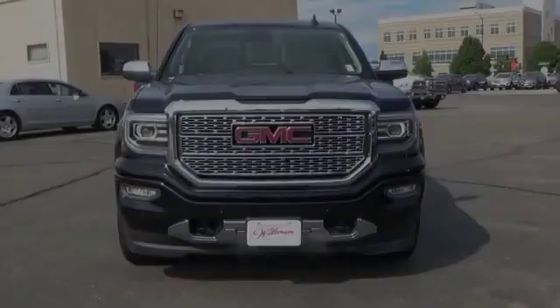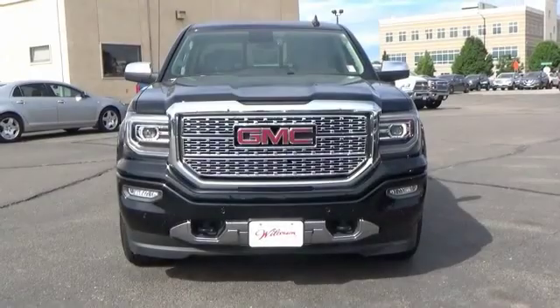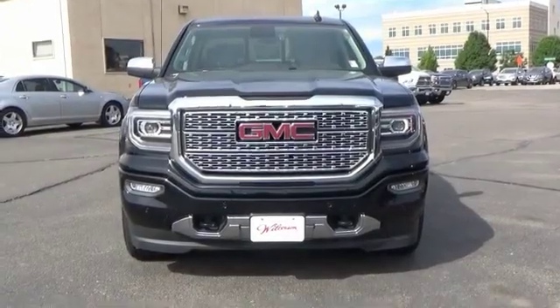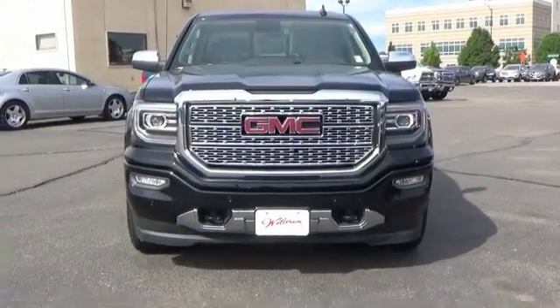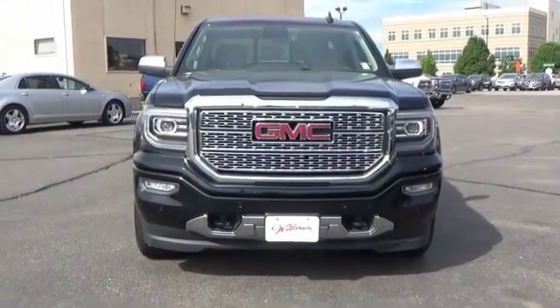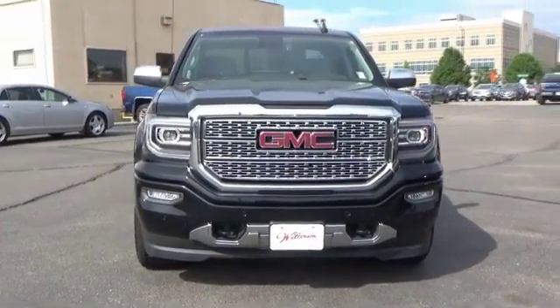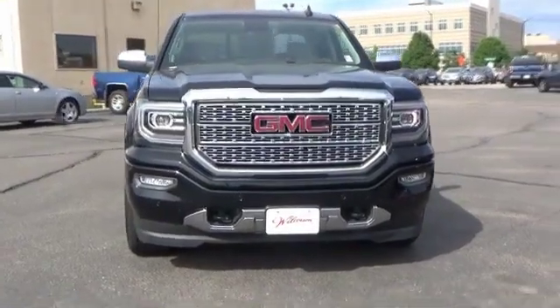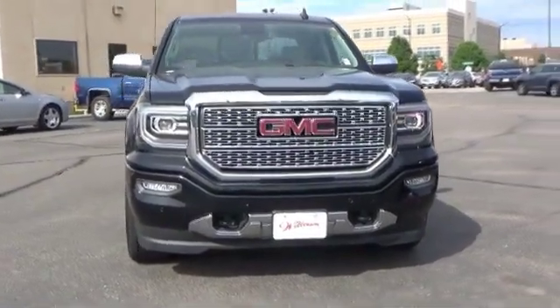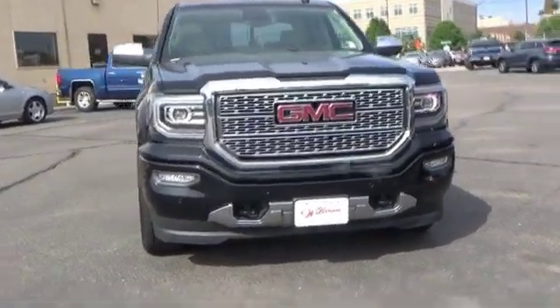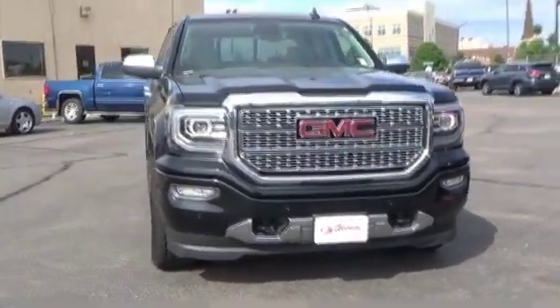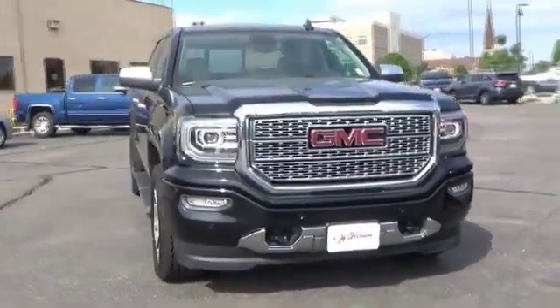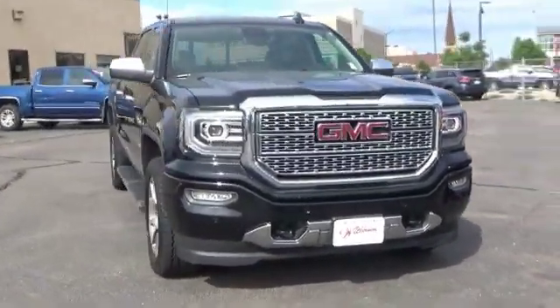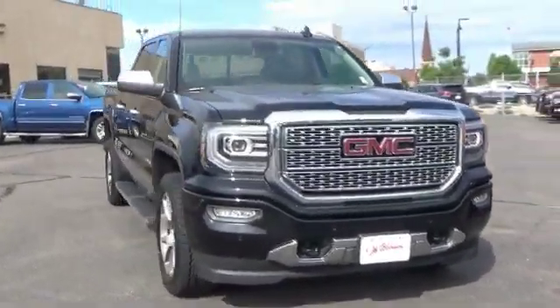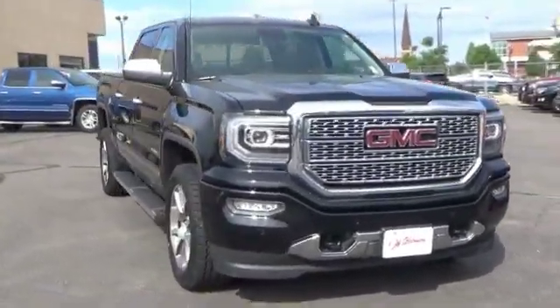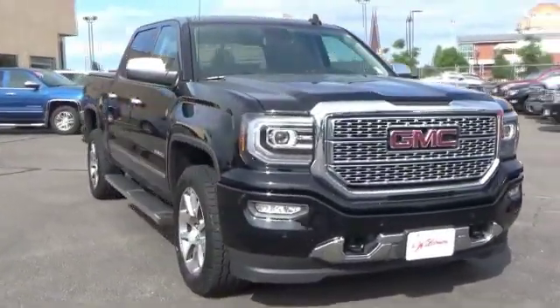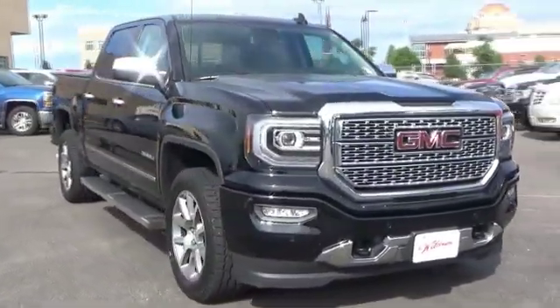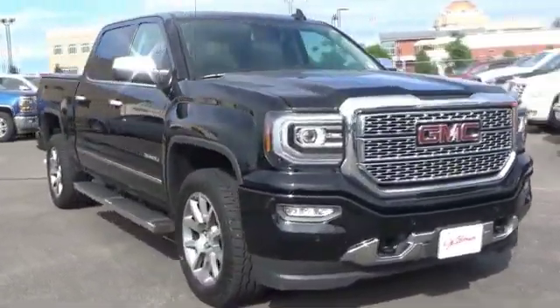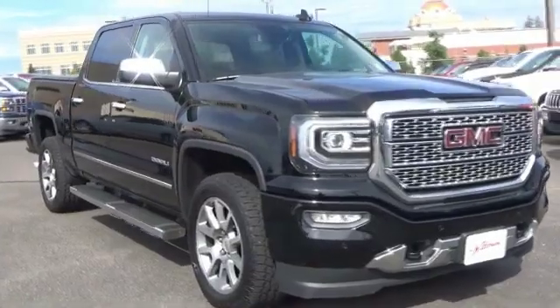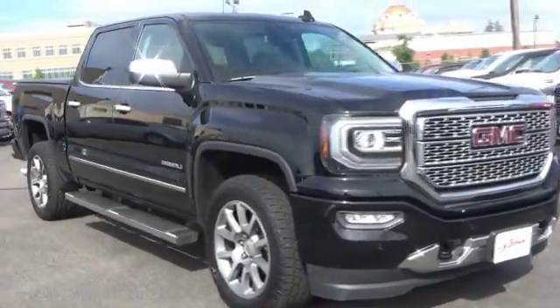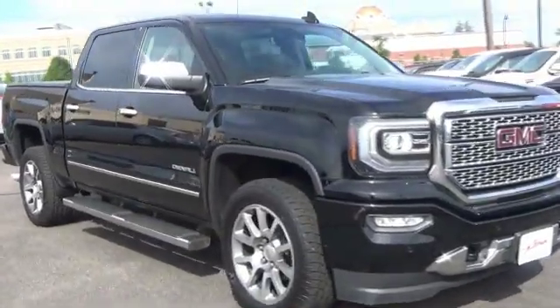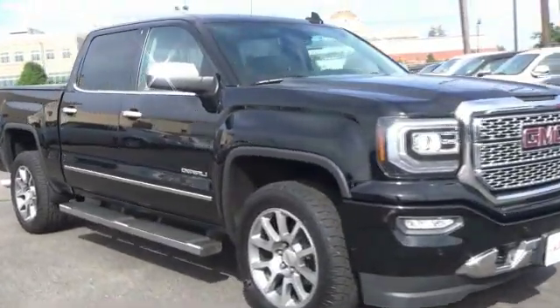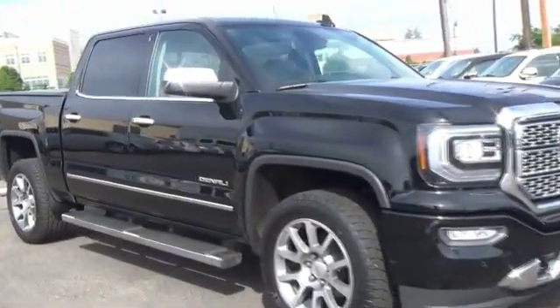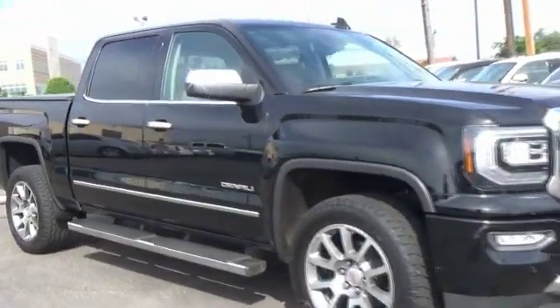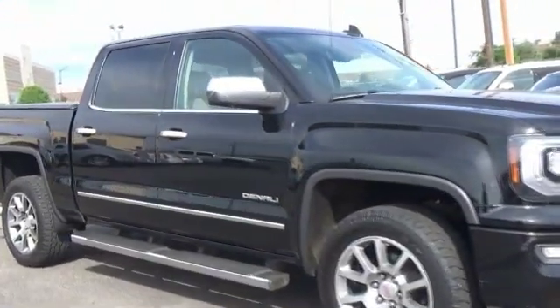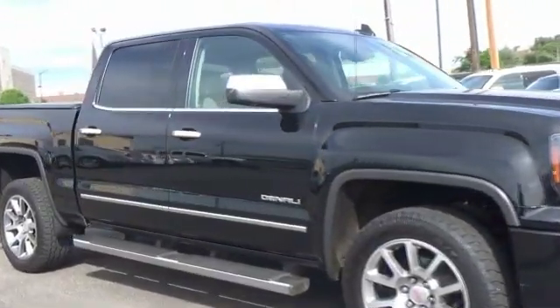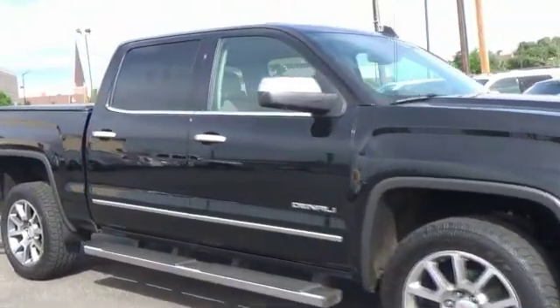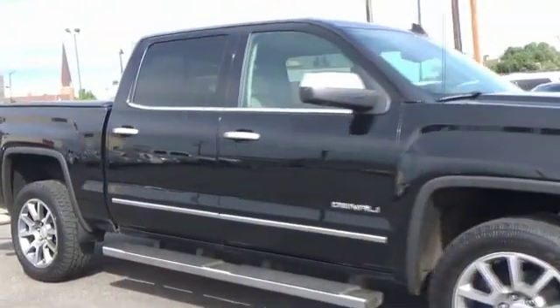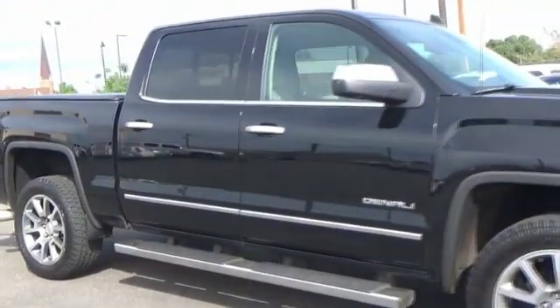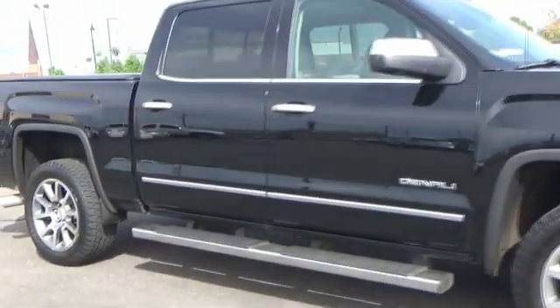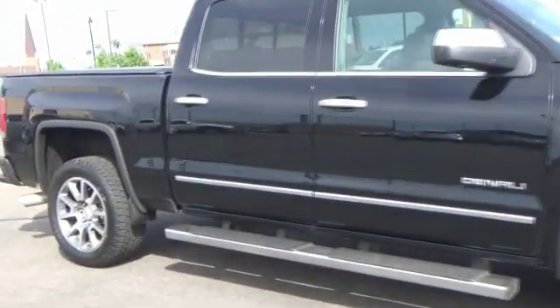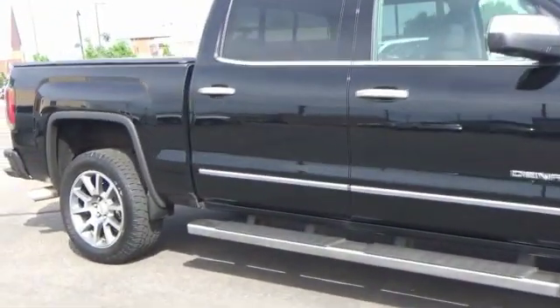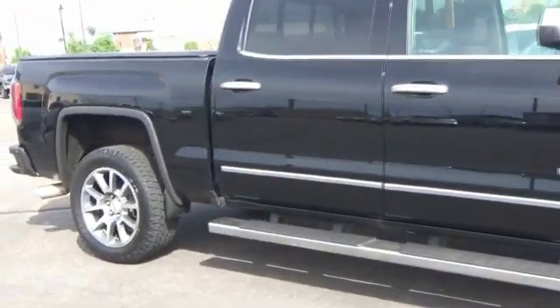Take a ride in the 2016 Sierra 1500. The GMC Sierra is a full-size pickup with all the functionality you could expect.